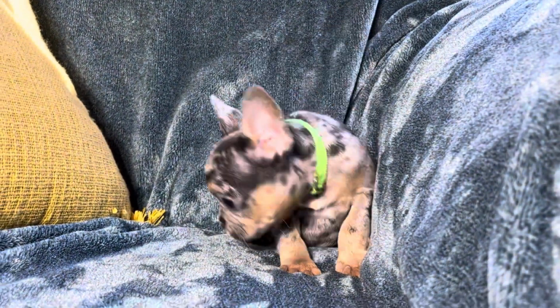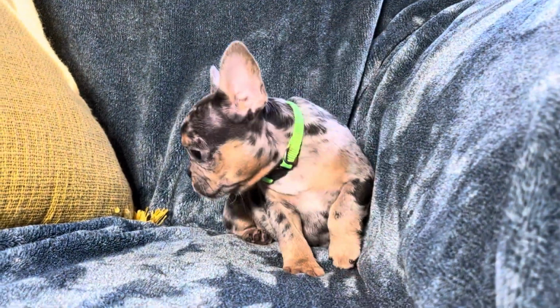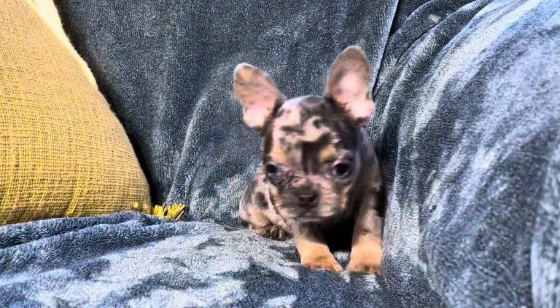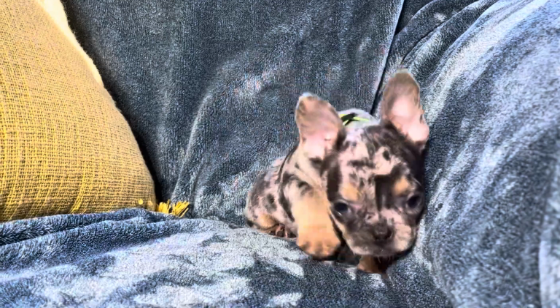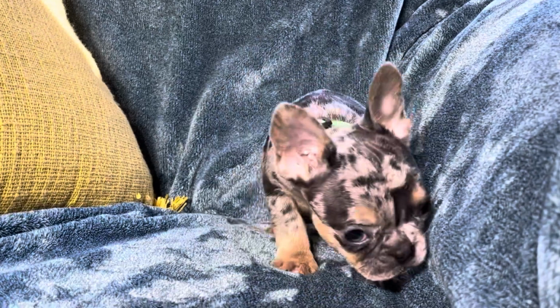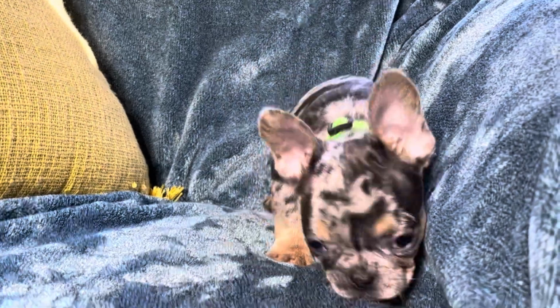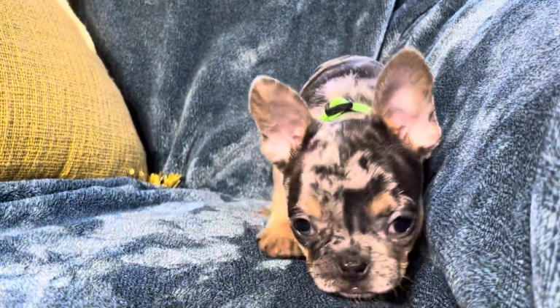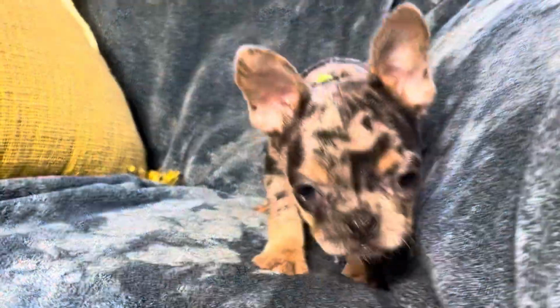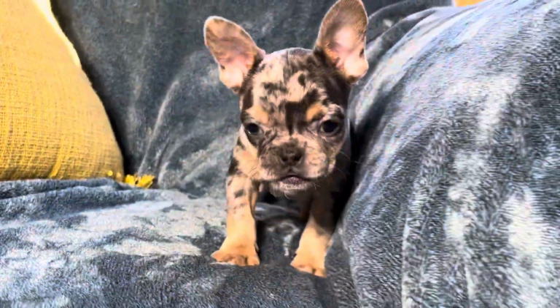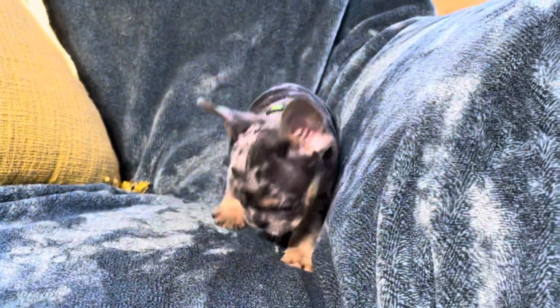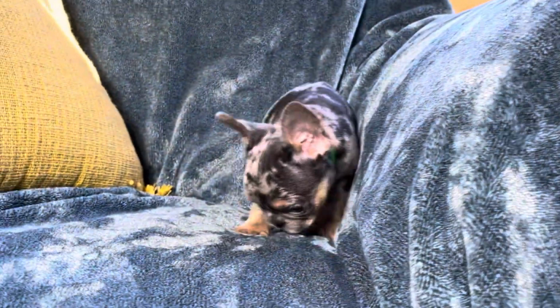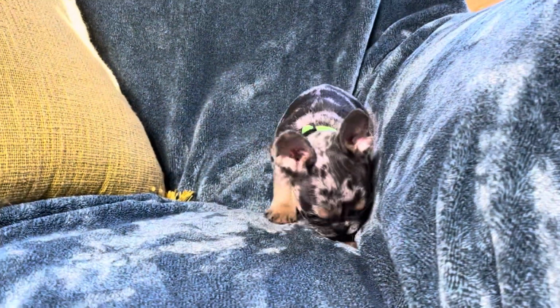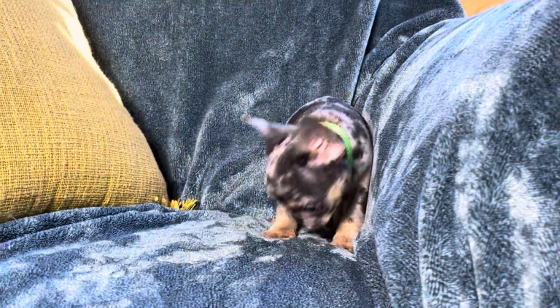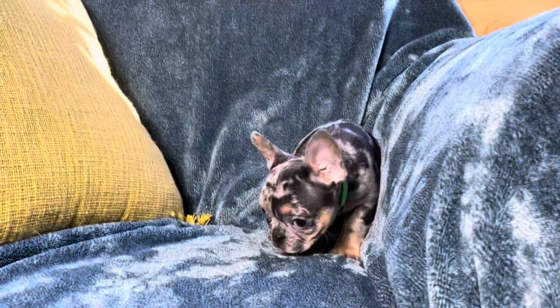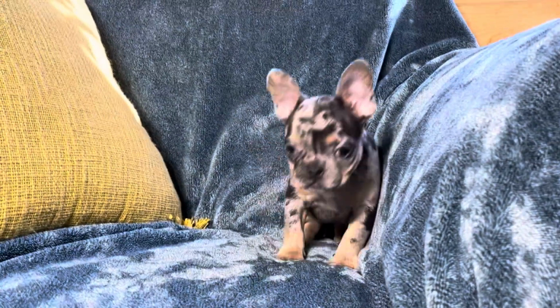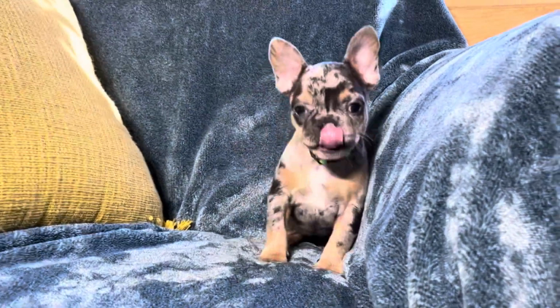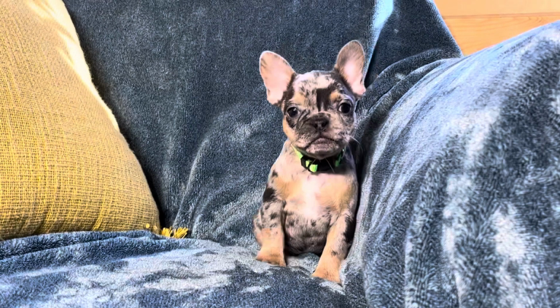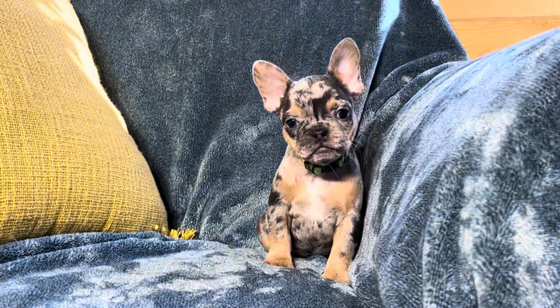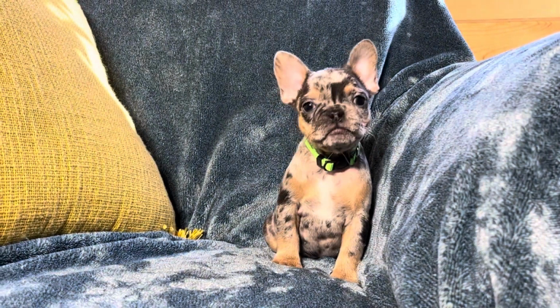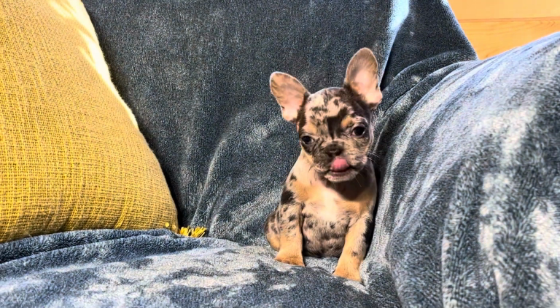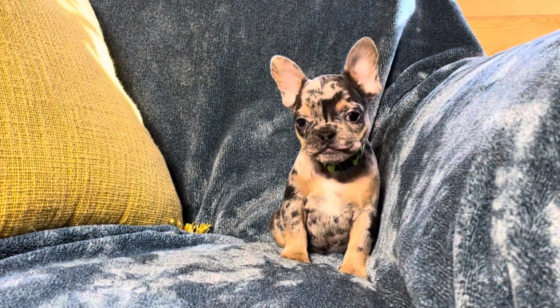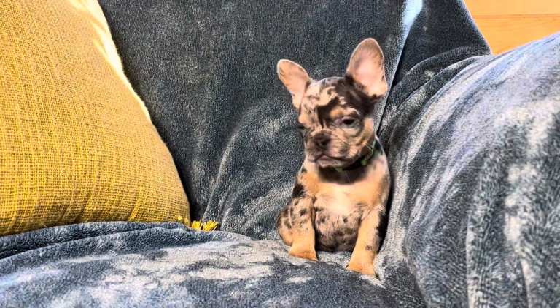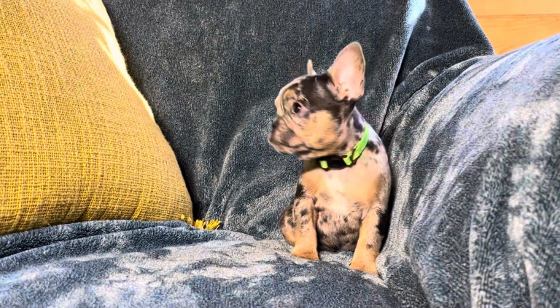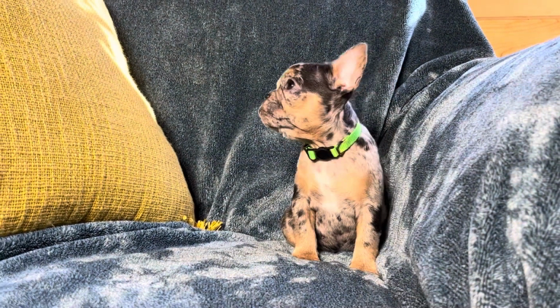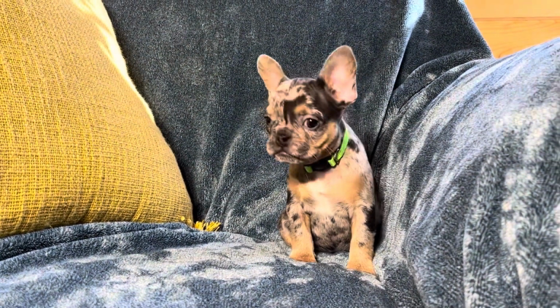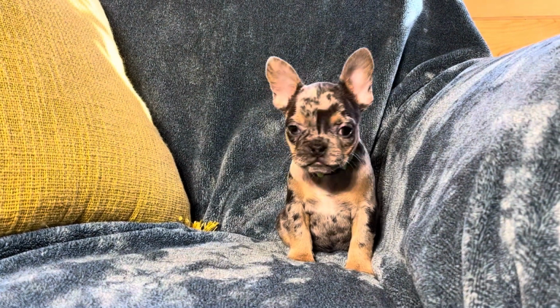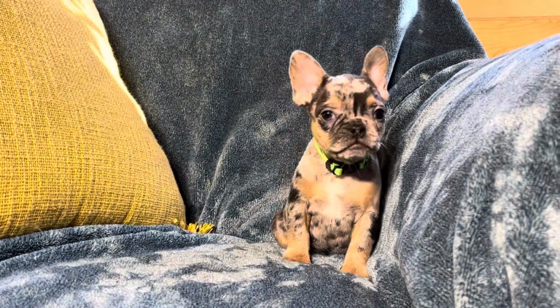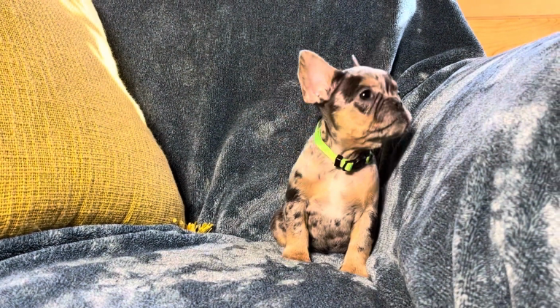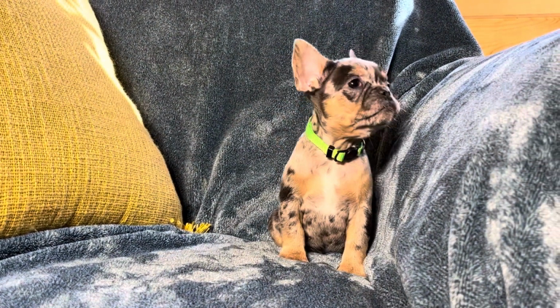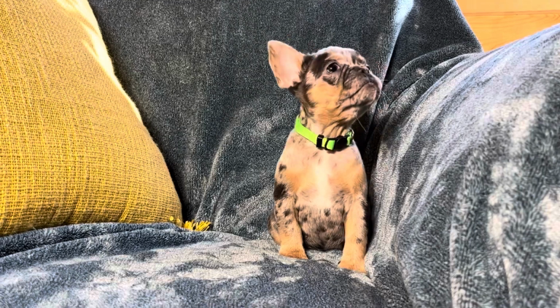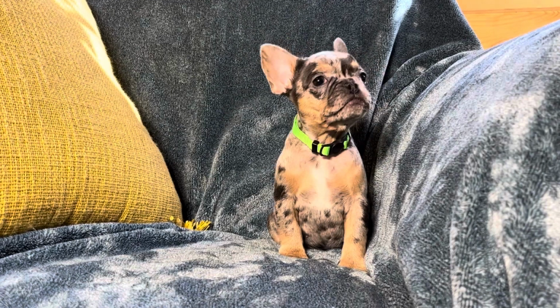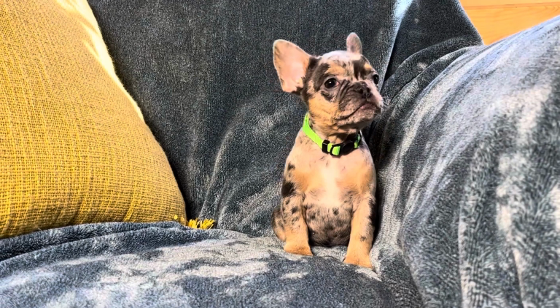So she is one of five — all of her litter mates including her are girls. We lucked out and got all girls this time. Last time we just had mostly boys.